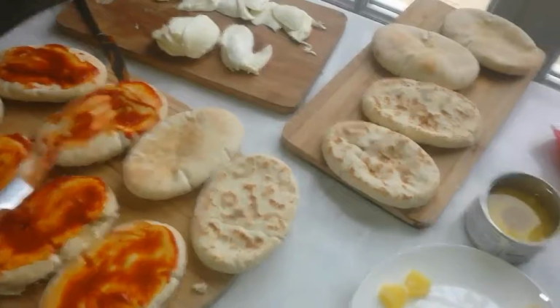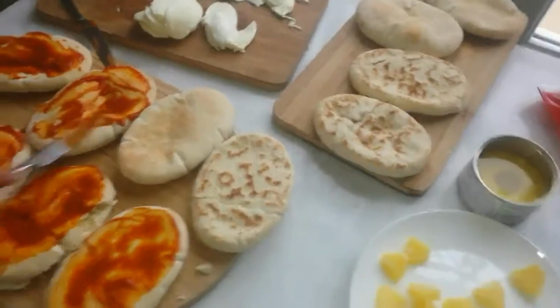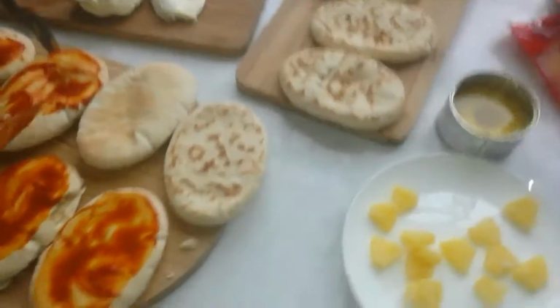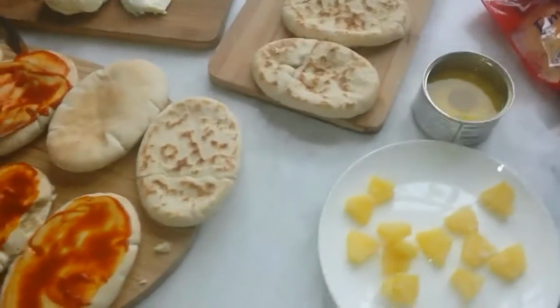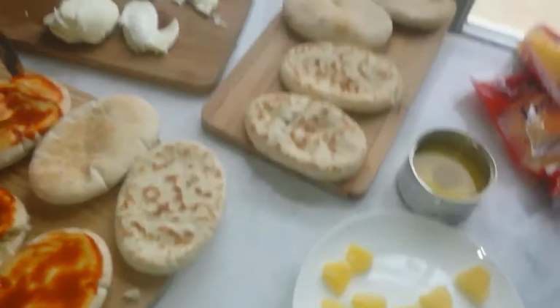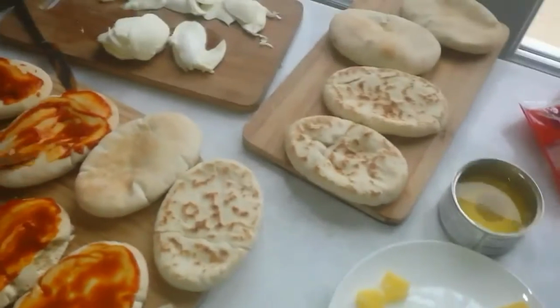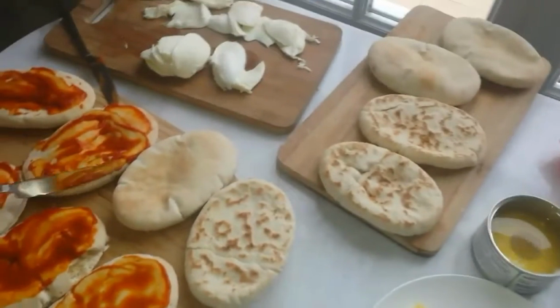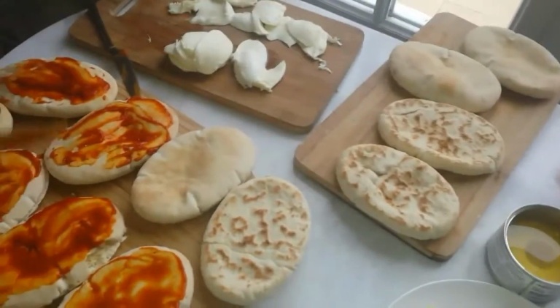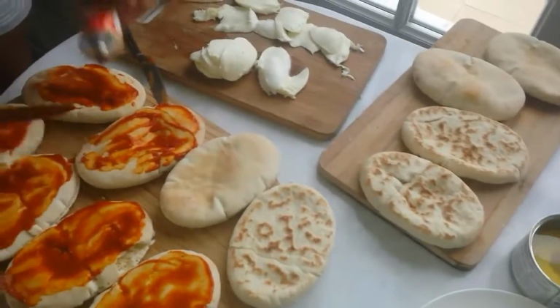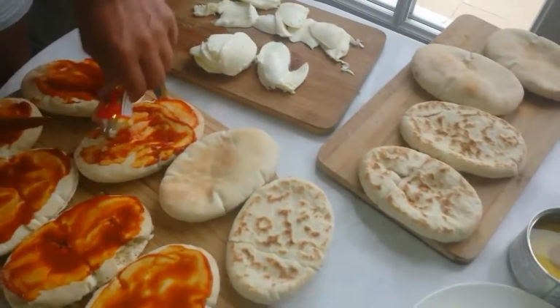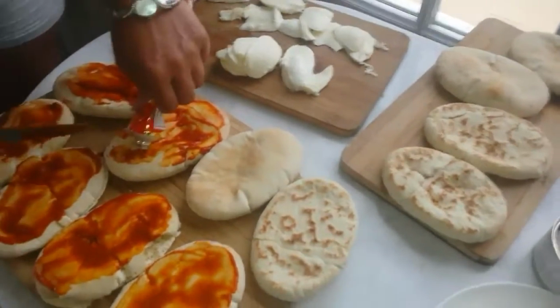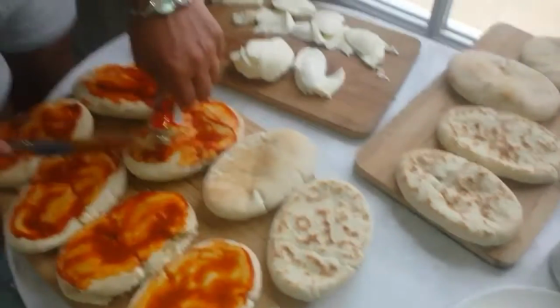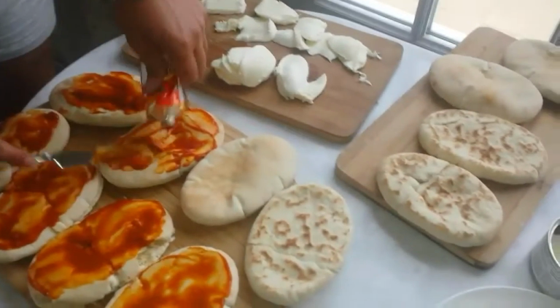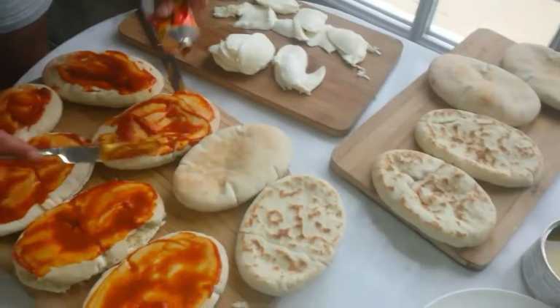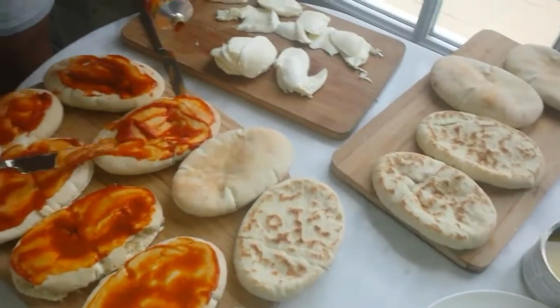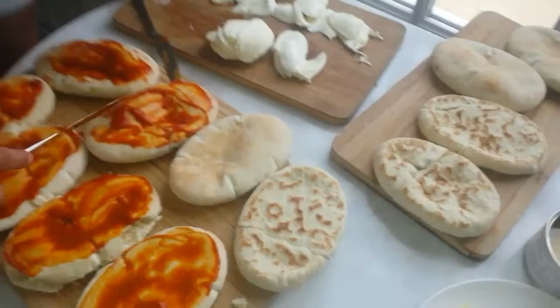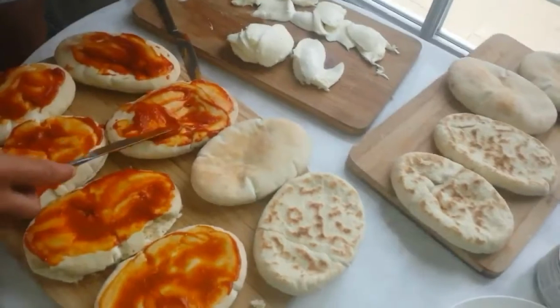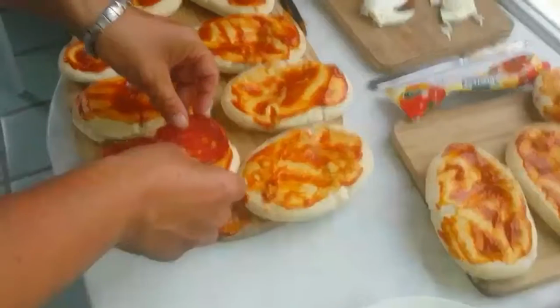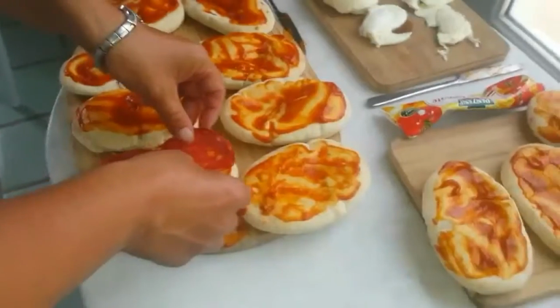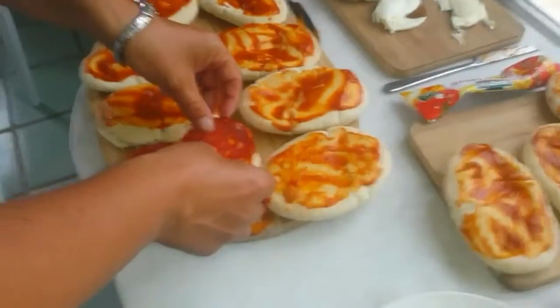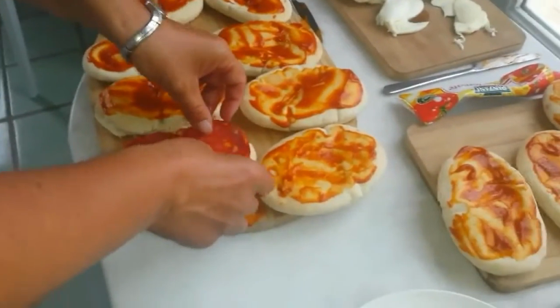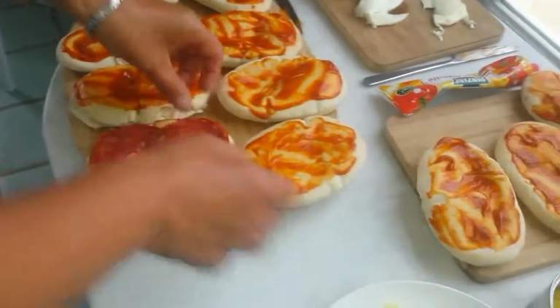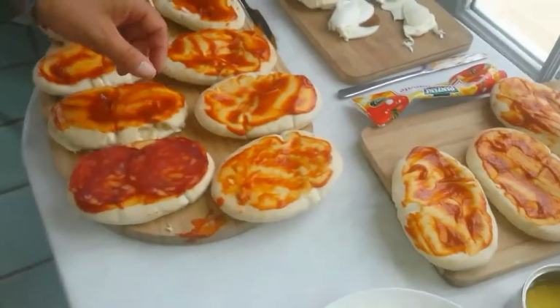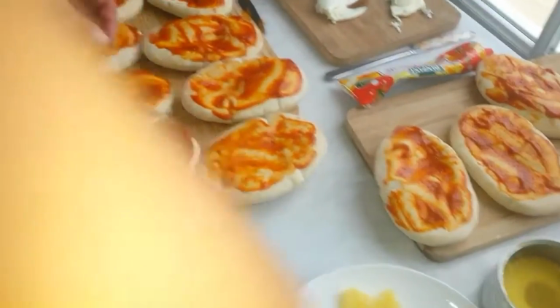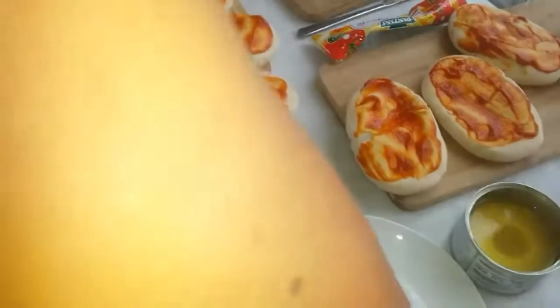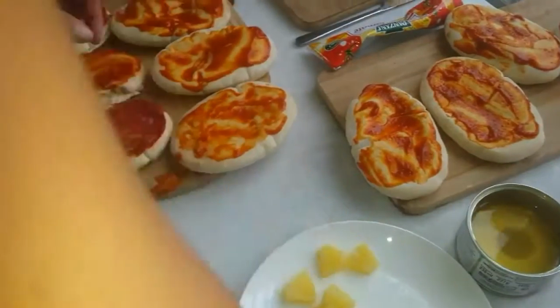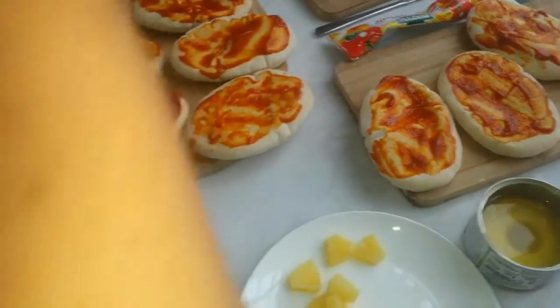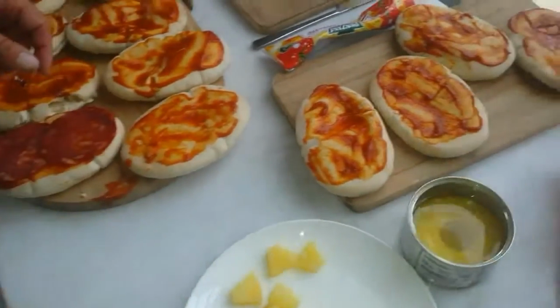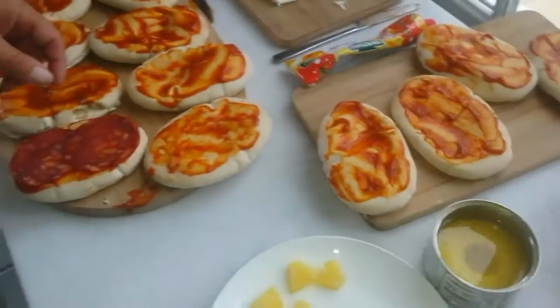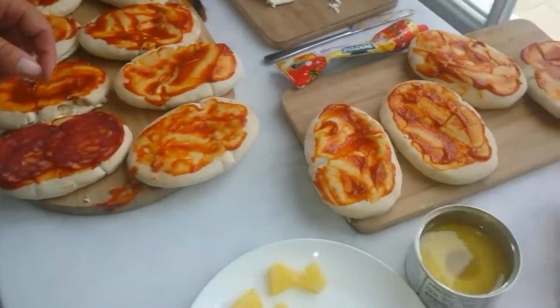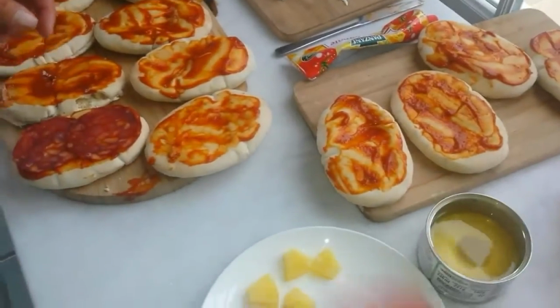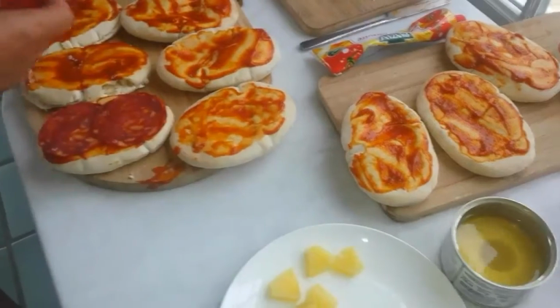We're just going to add the rest of the puree to the pita breads. You also need to preheat your oven to 190. We're putting on the first round of toppings on the first pizzas.